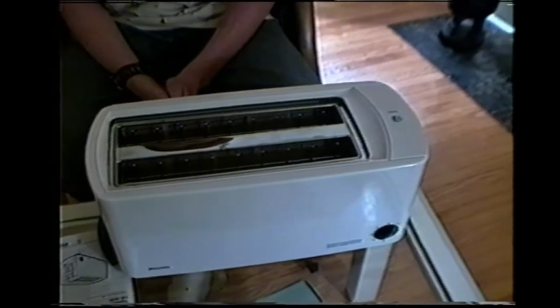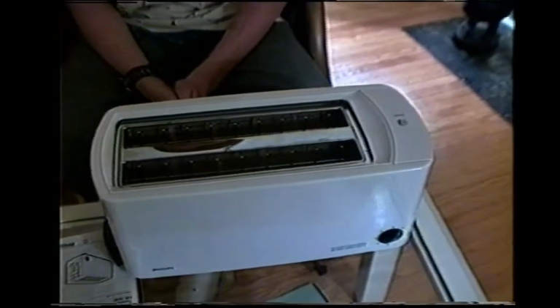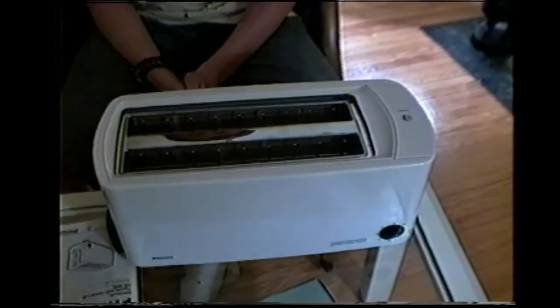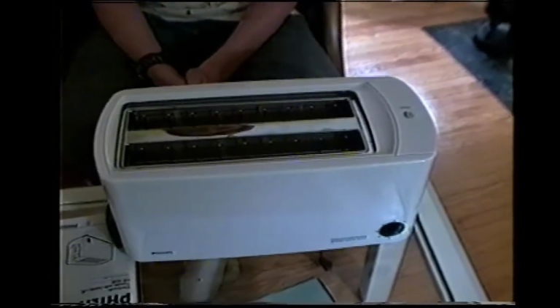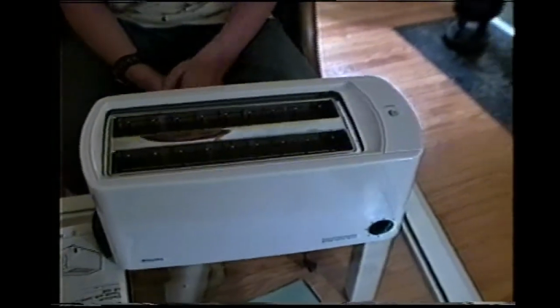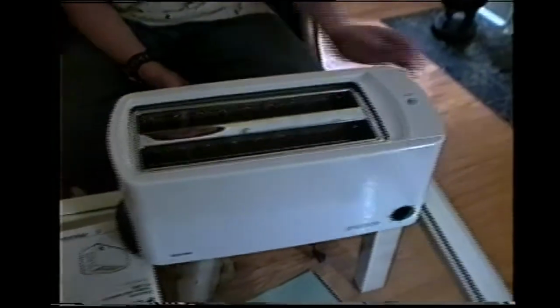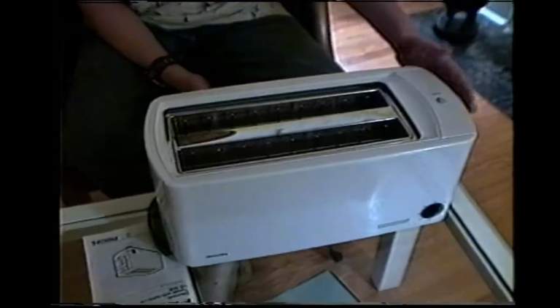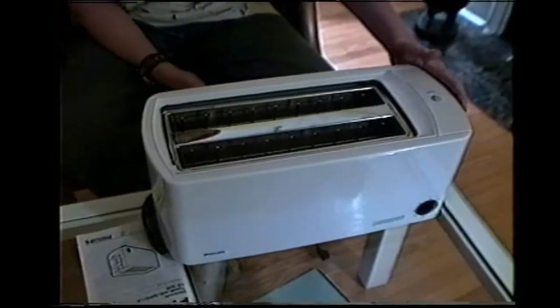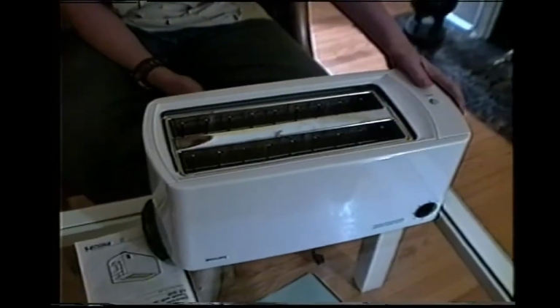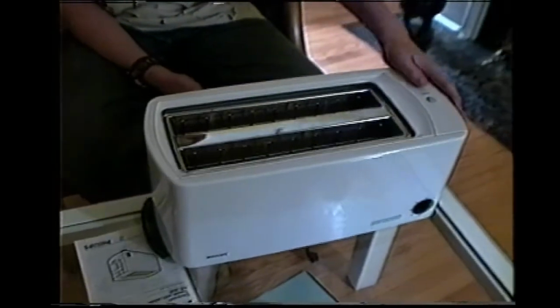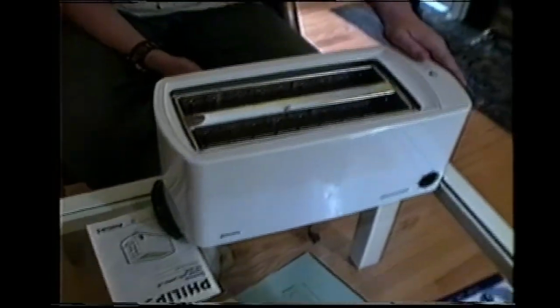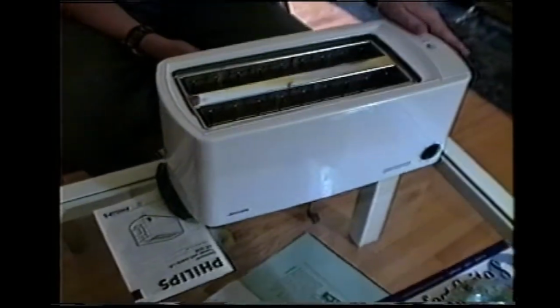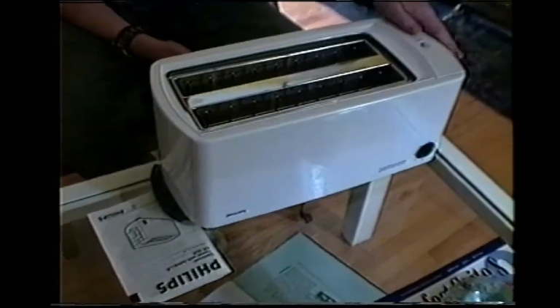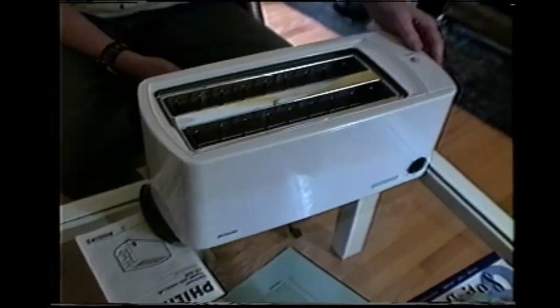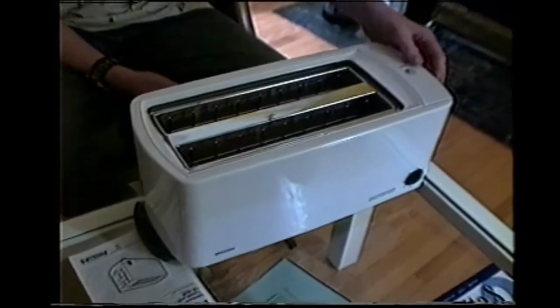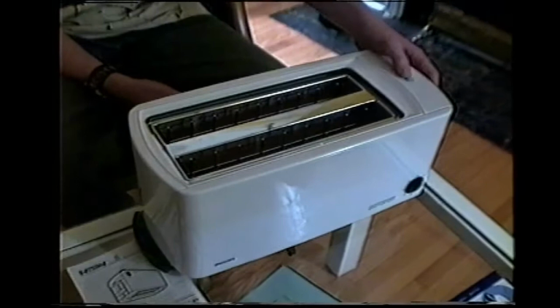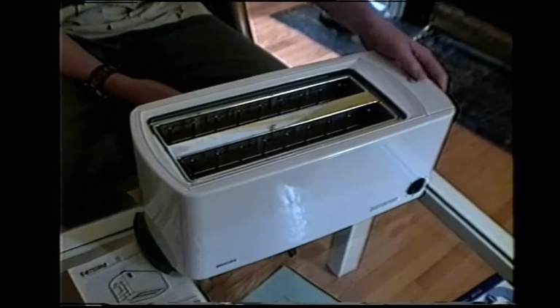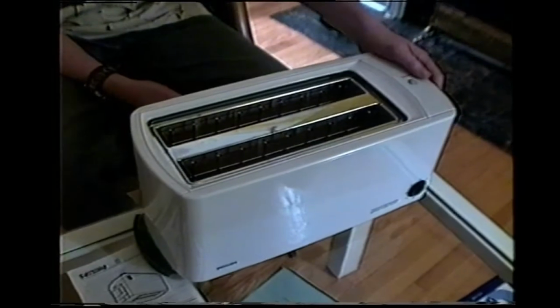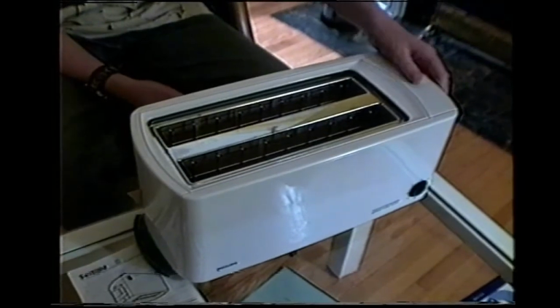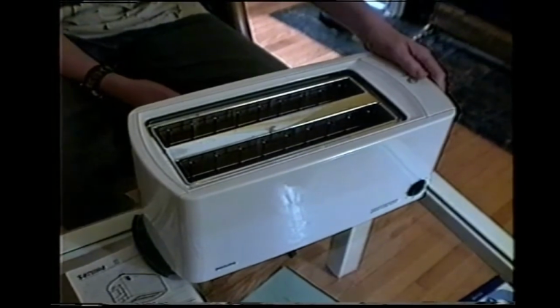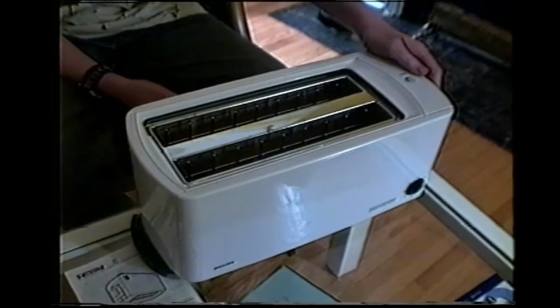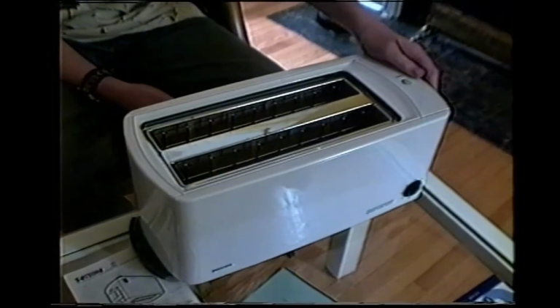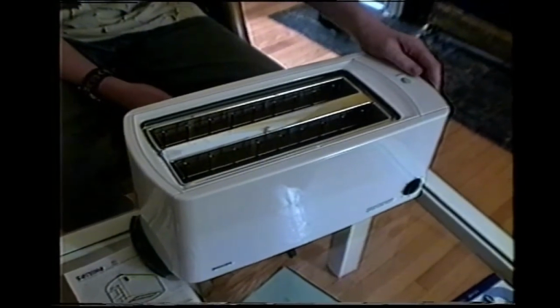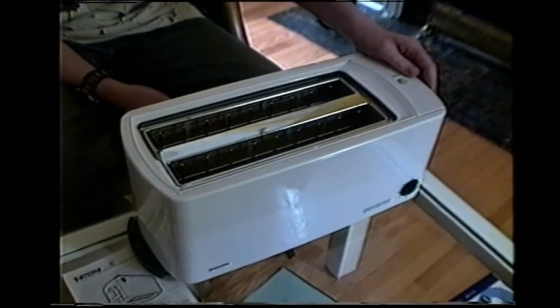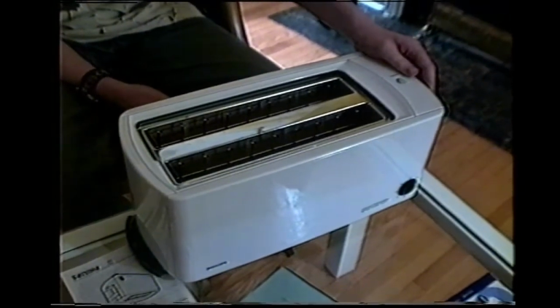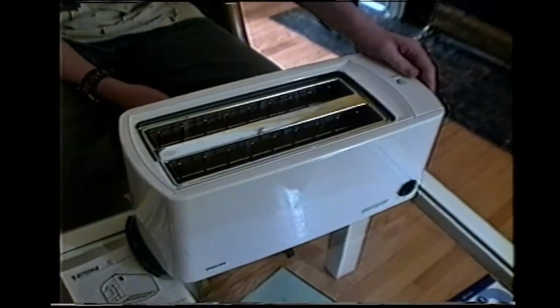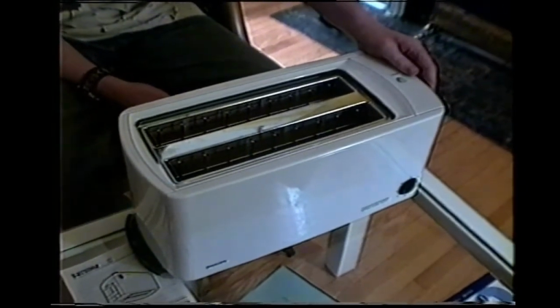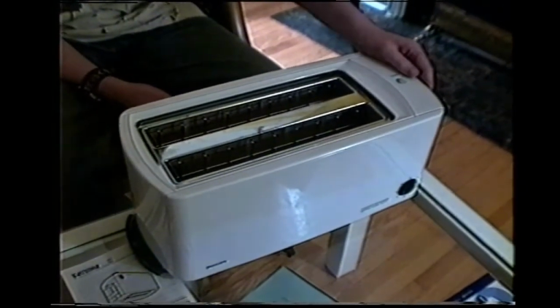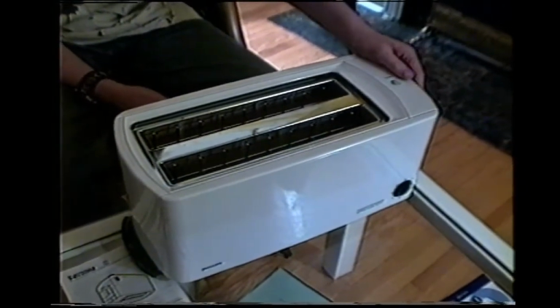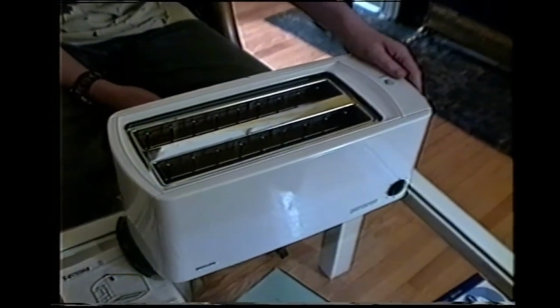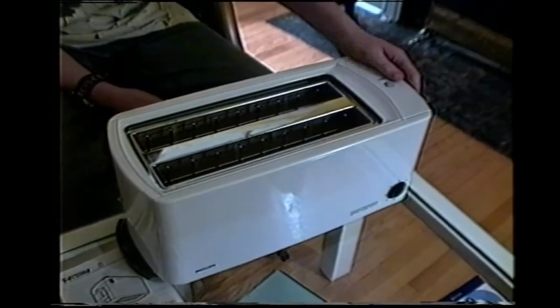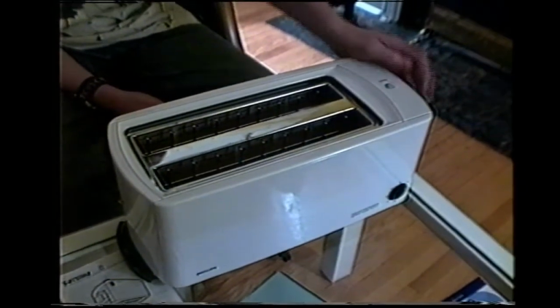On your first toast, you should toast without bread to make sure any dust that has formed inside the toaster gets burned off.